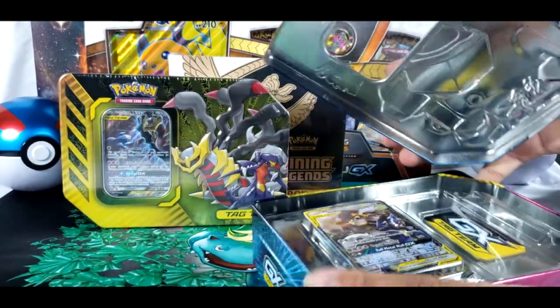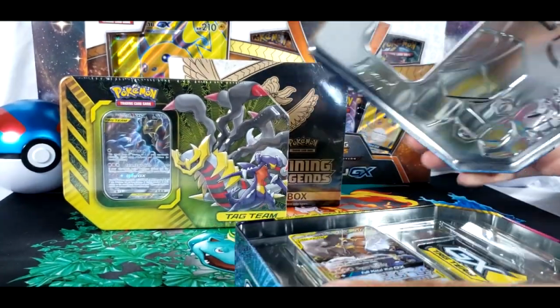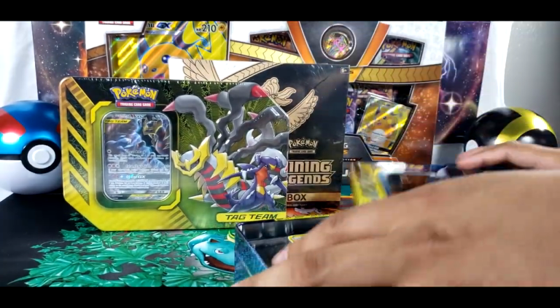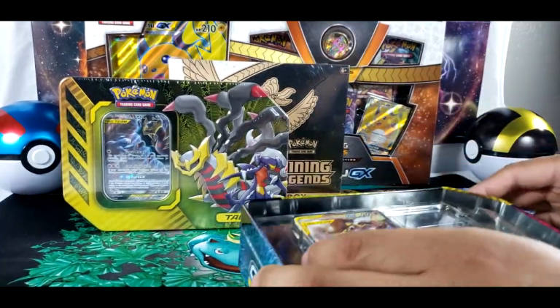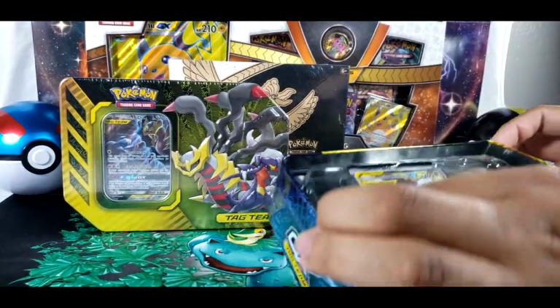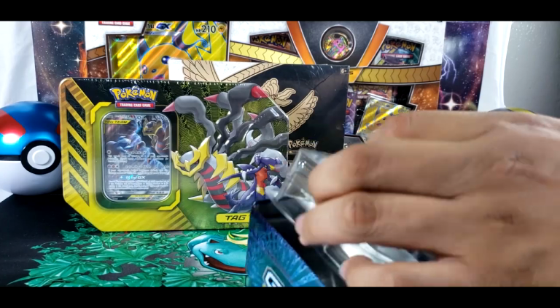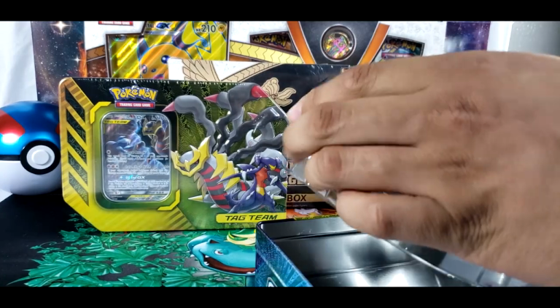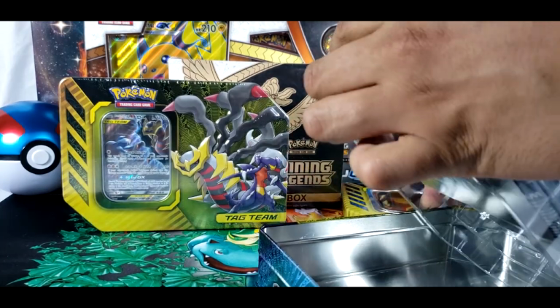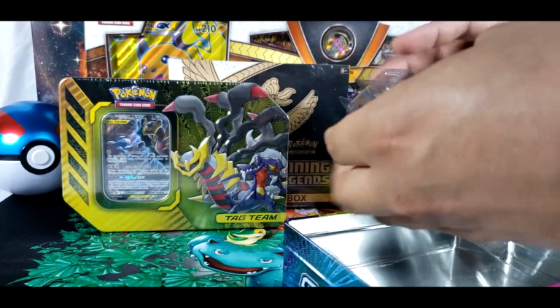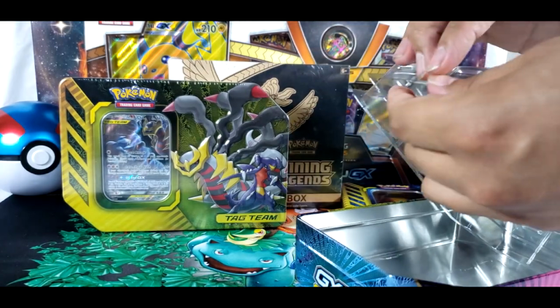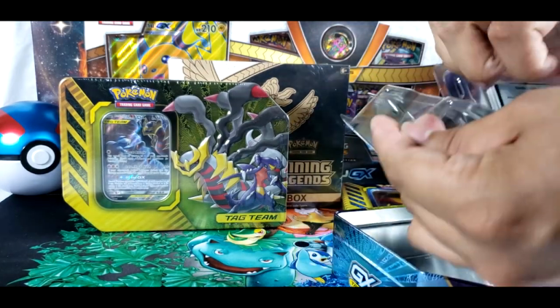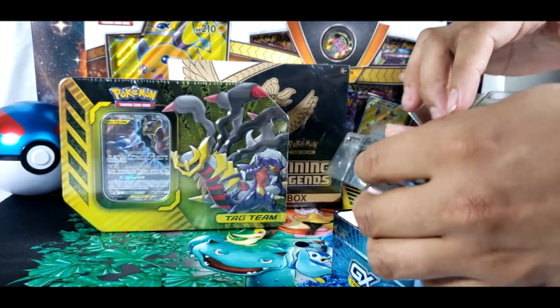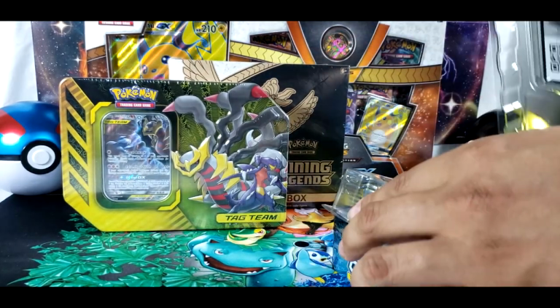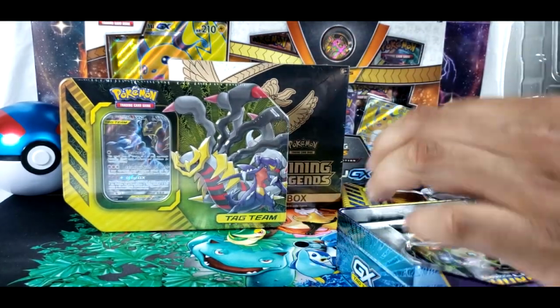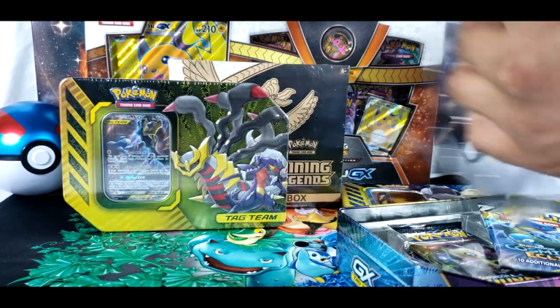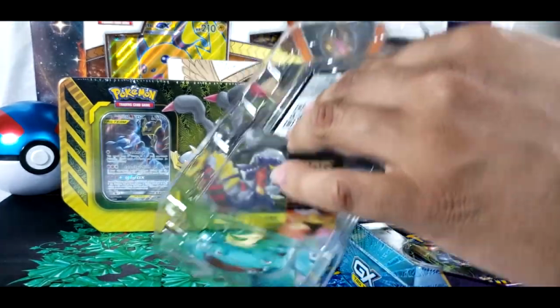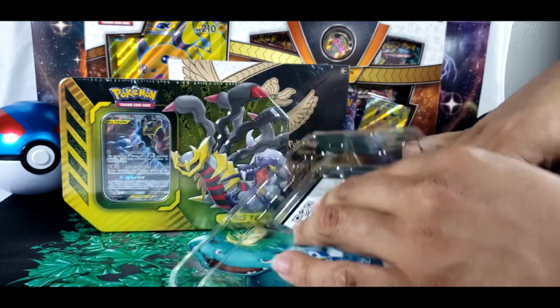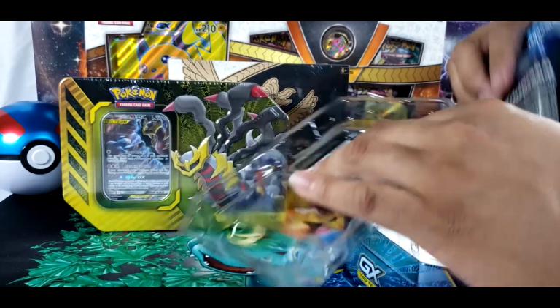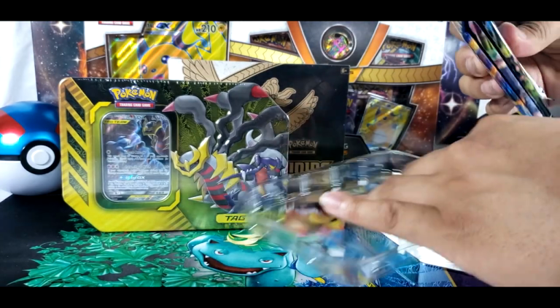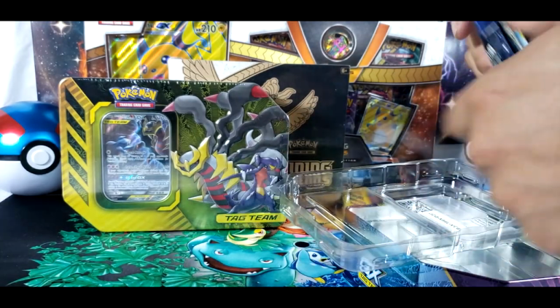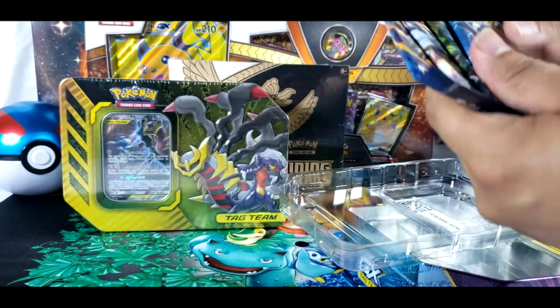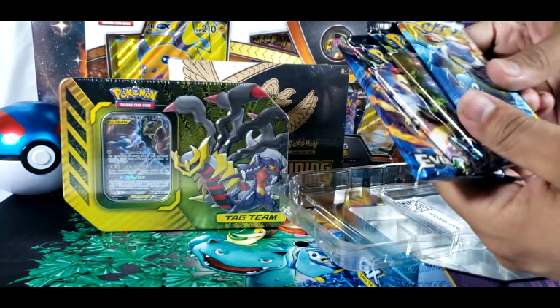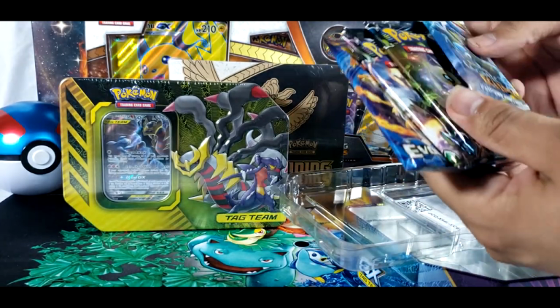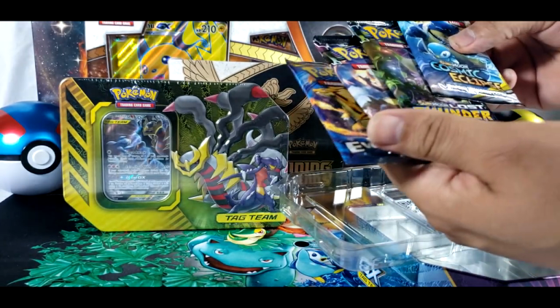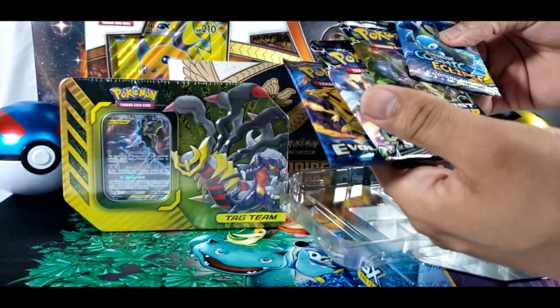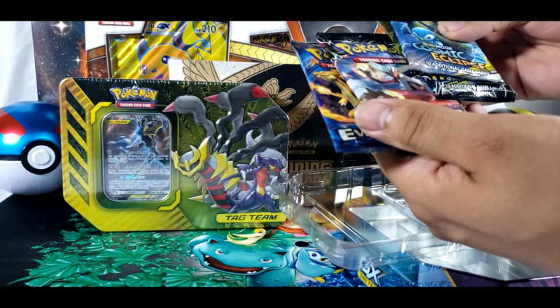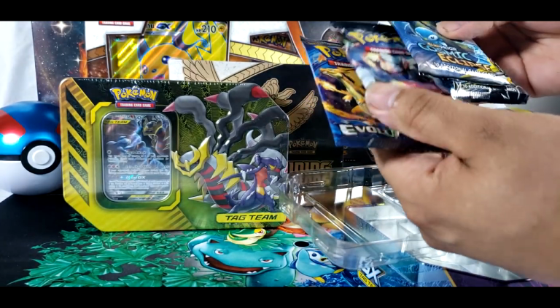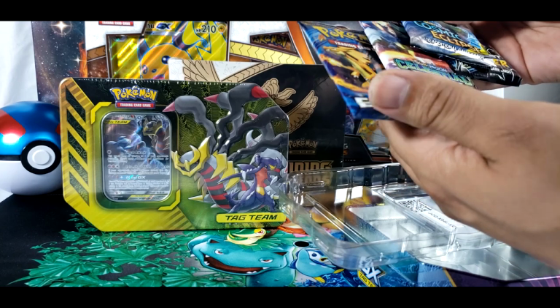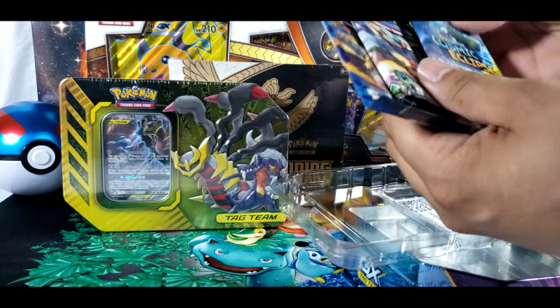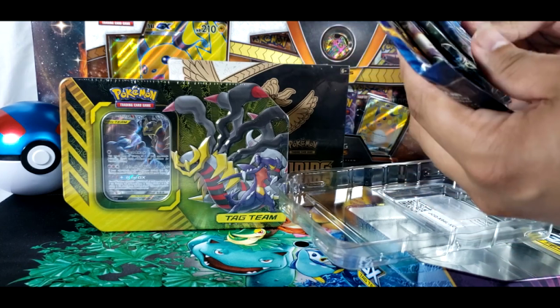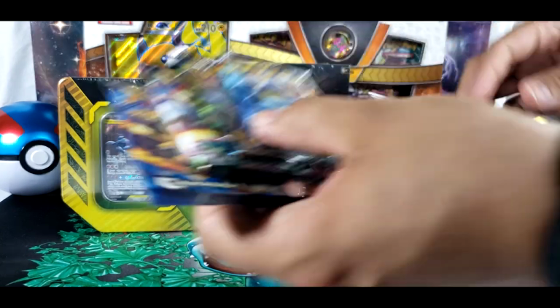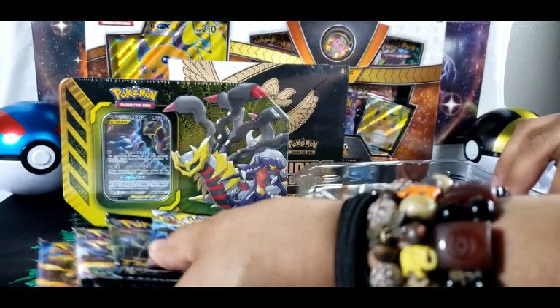Let's open our first one. The first four packs we have are Cosmic Eclipse, Lost Thunder, Celestial Storm, and Evolutions.